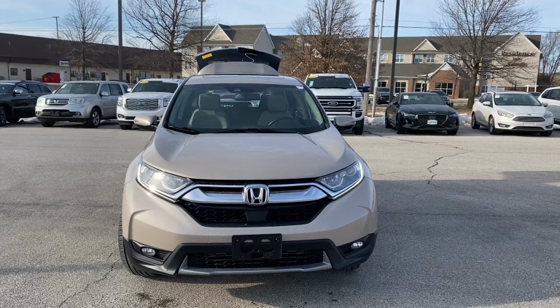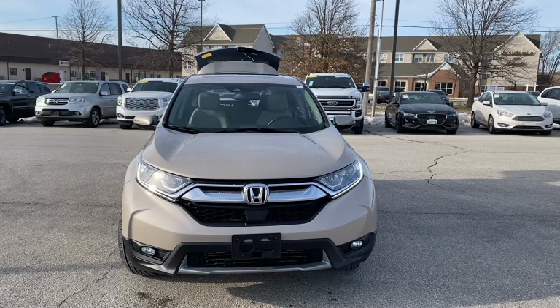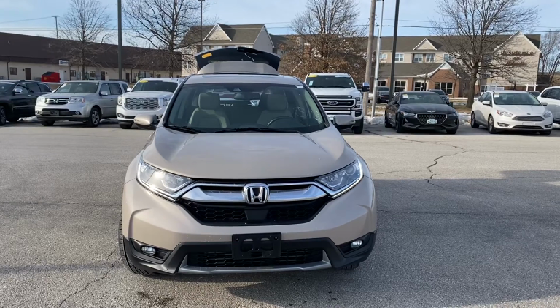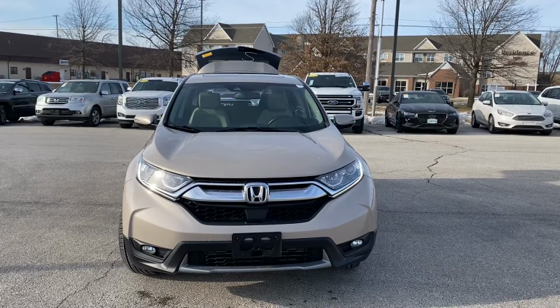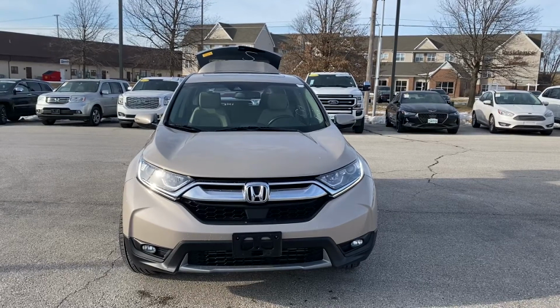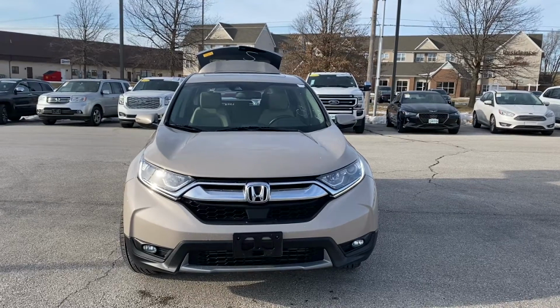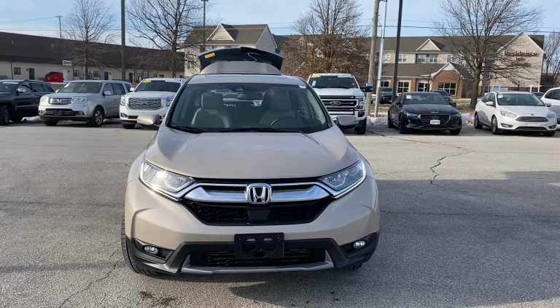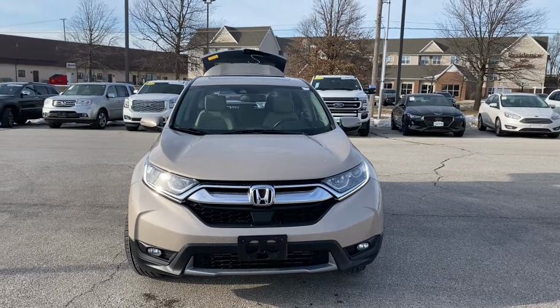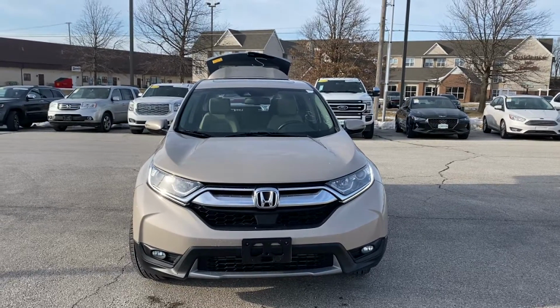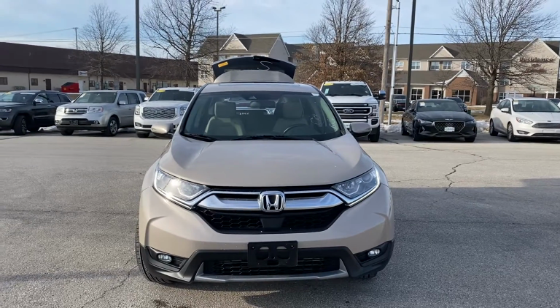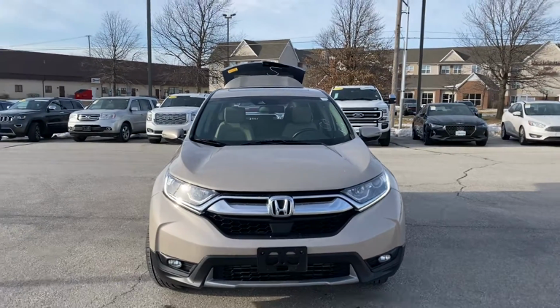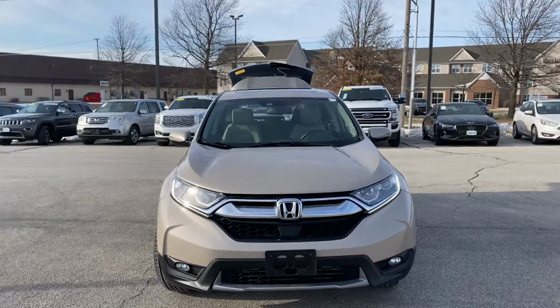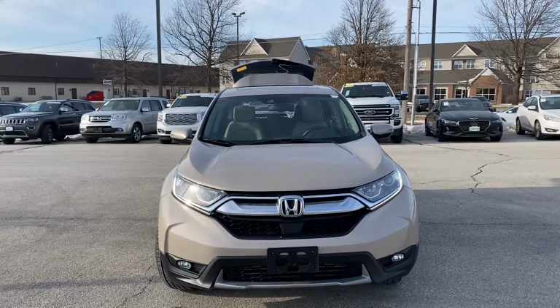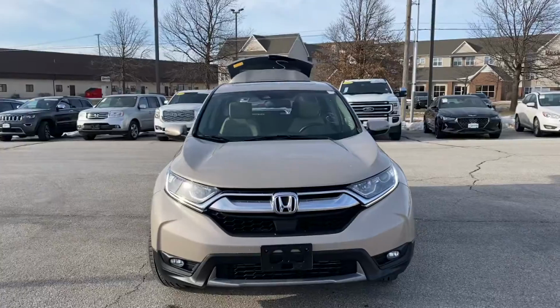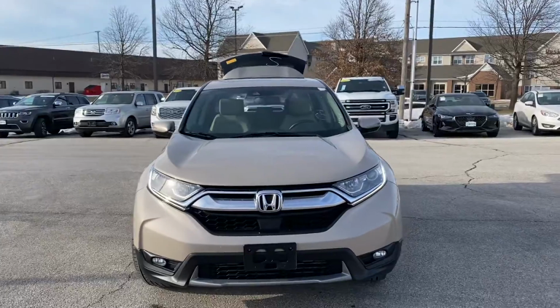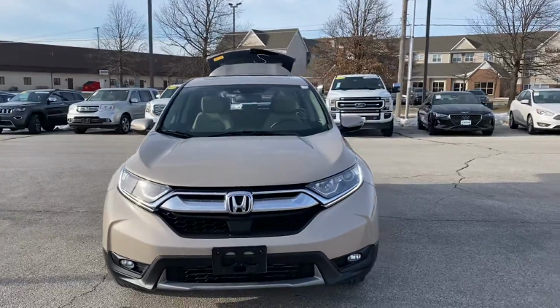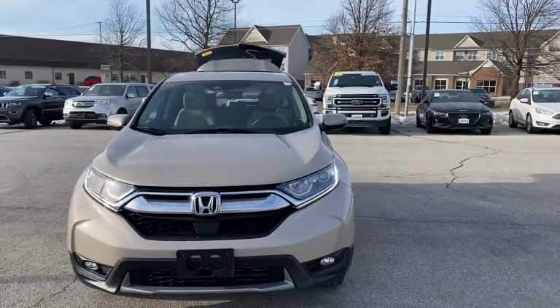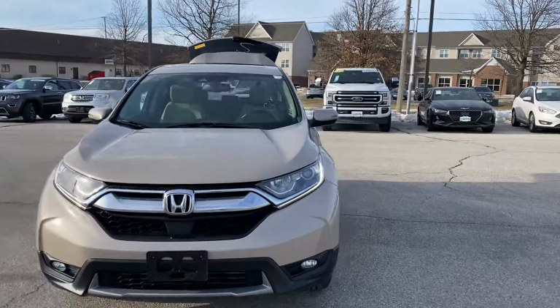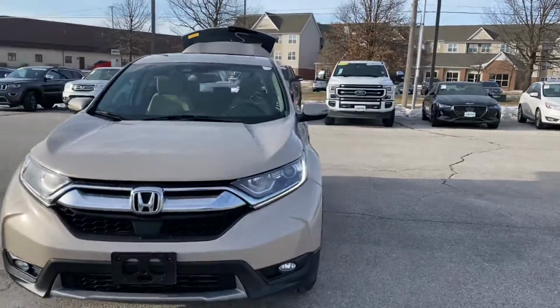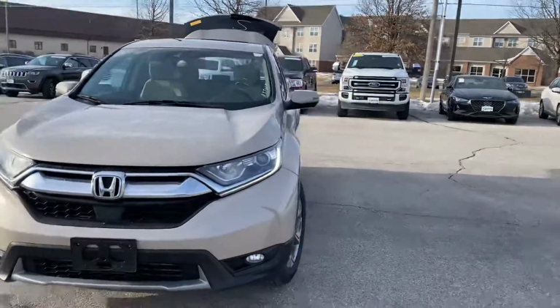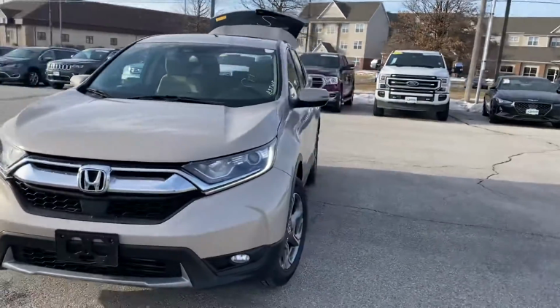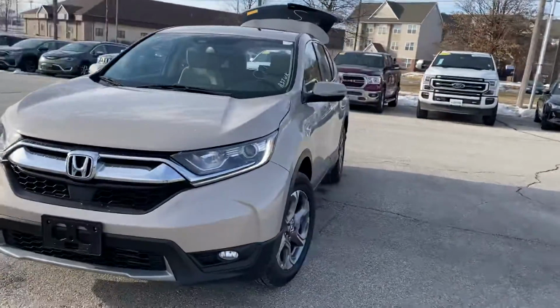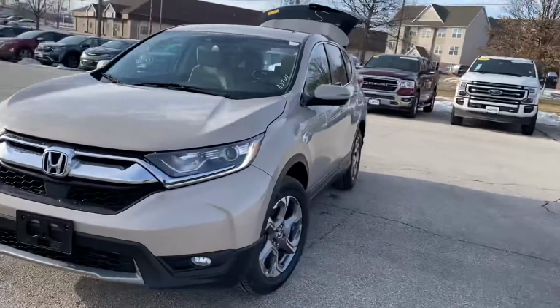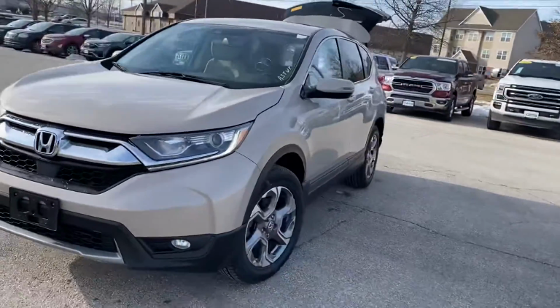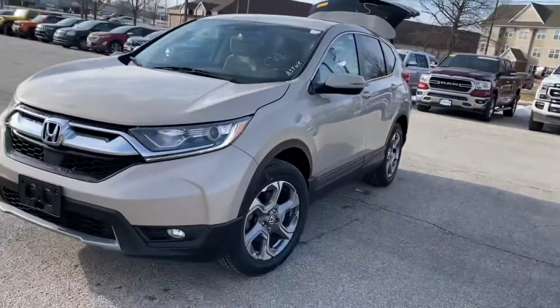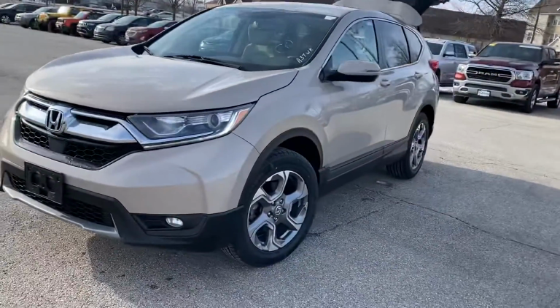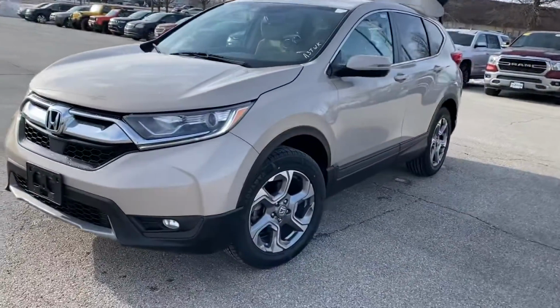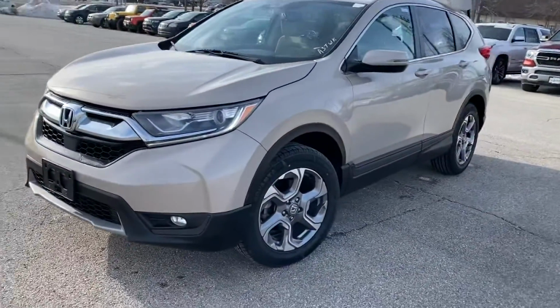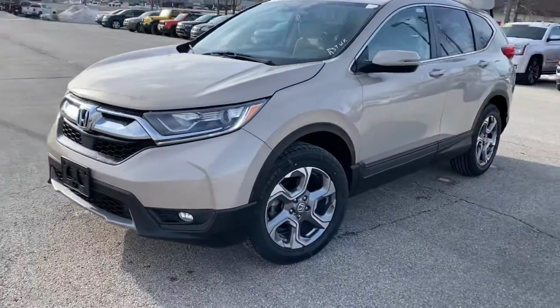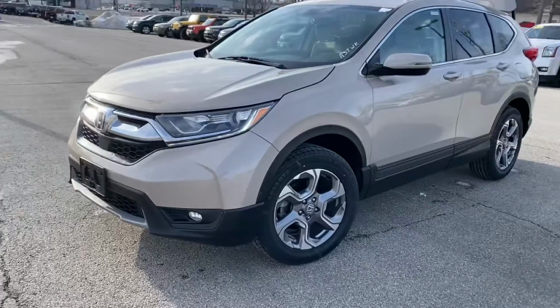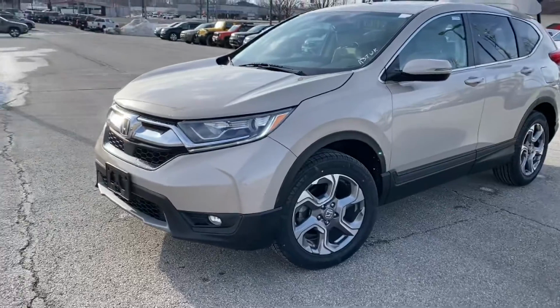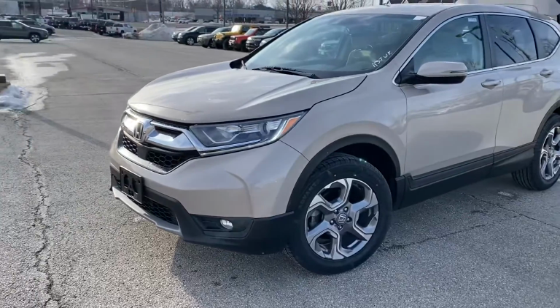Hey Alicia, it's Jared. This is that Honda CRV that you like — I went and grabbed it in Coralville. It's wonderful, I drove it up here, it's got all the bells and whistles on it, so it's all-wheel drive.